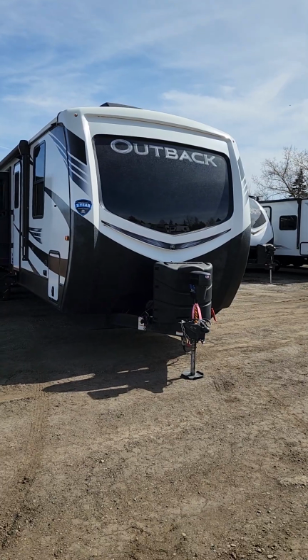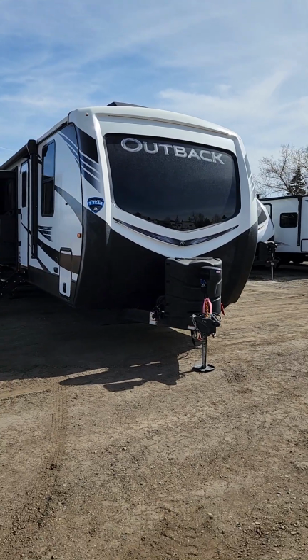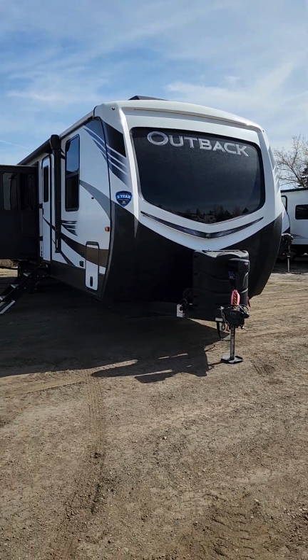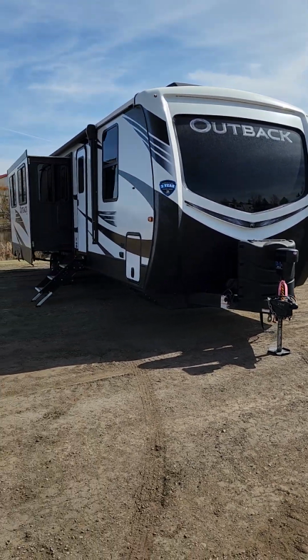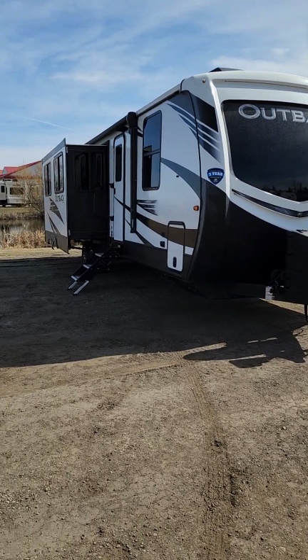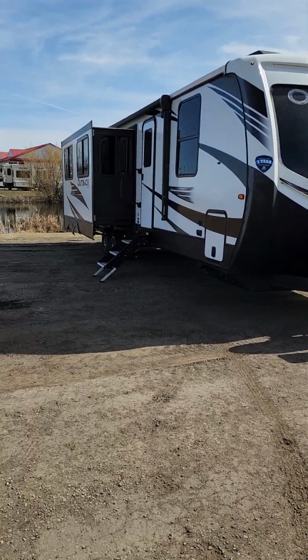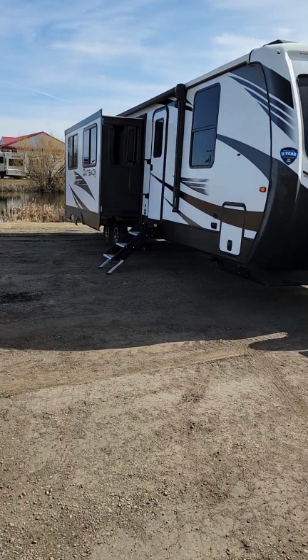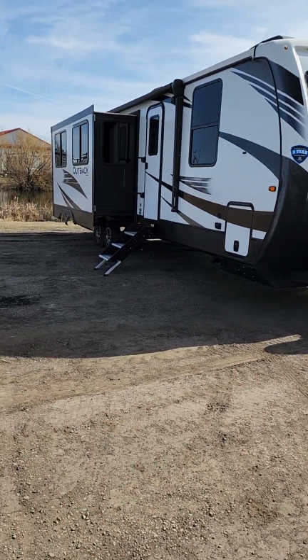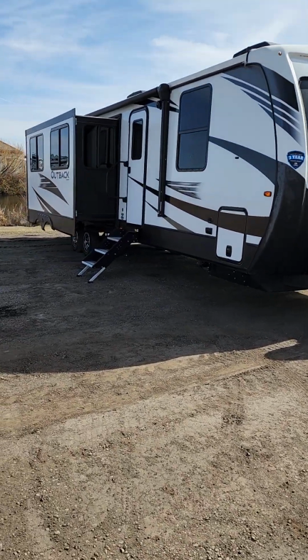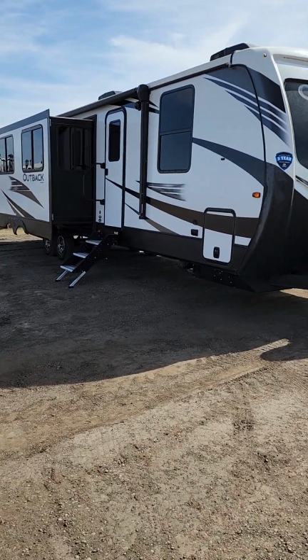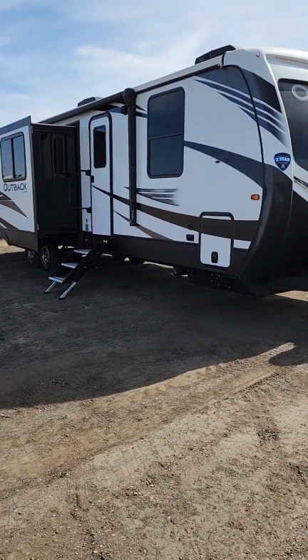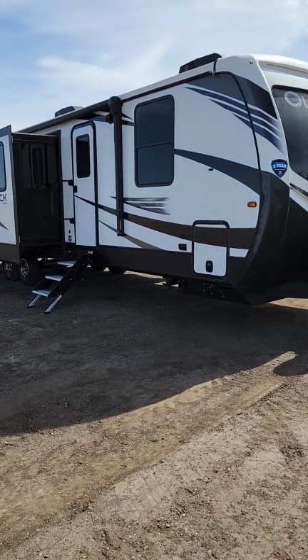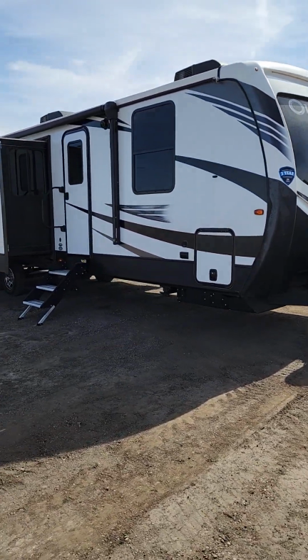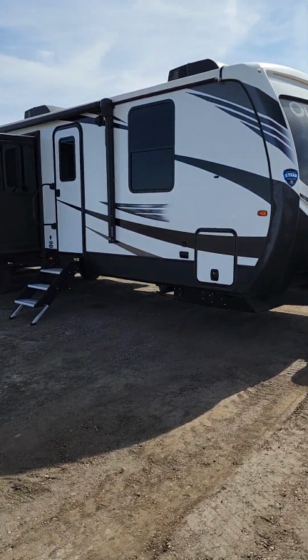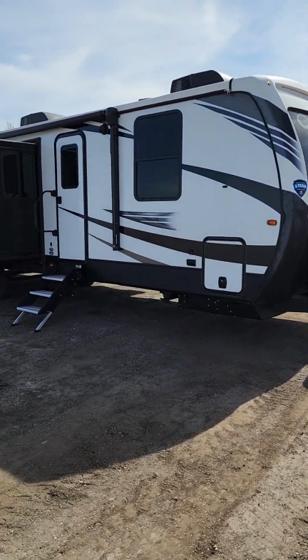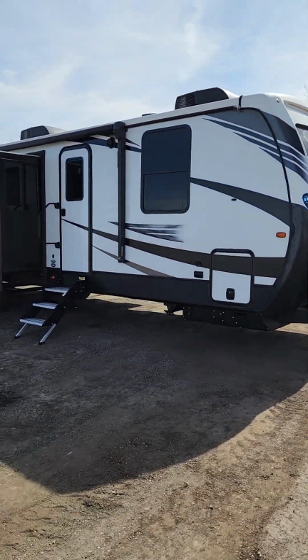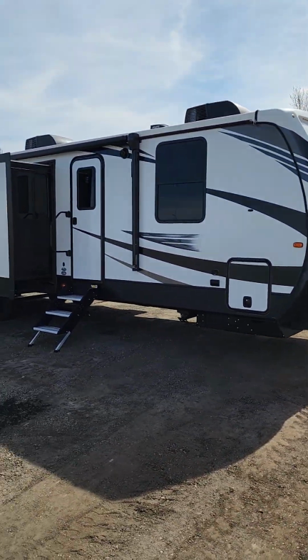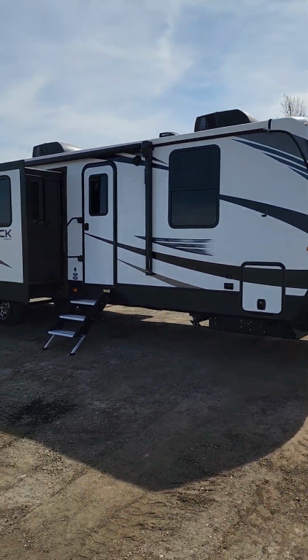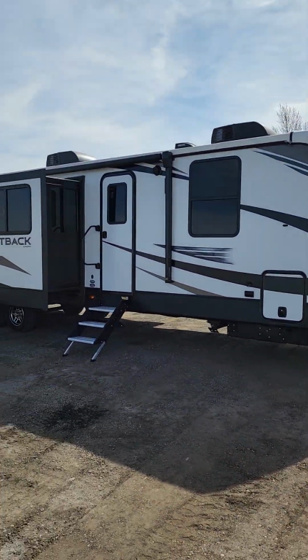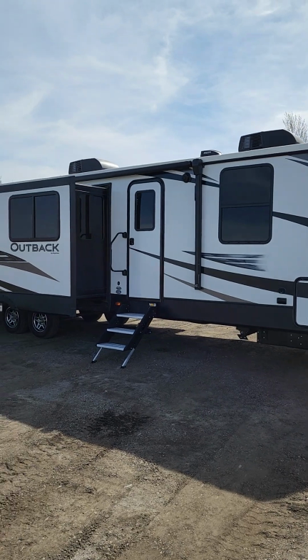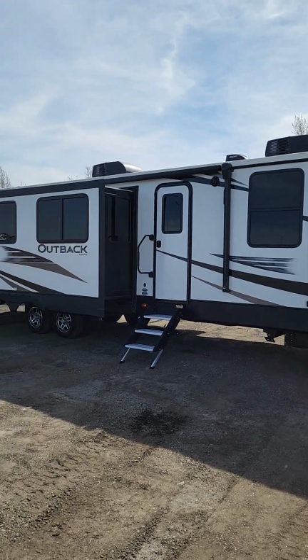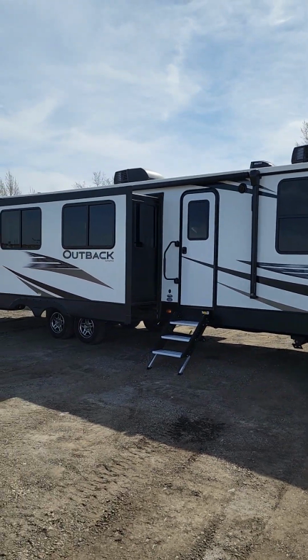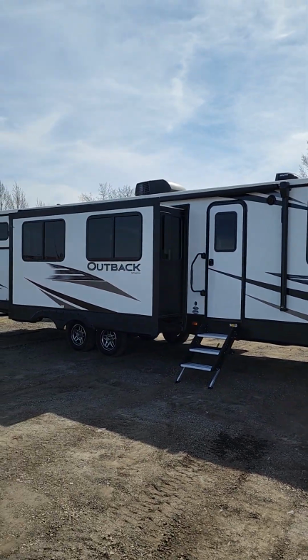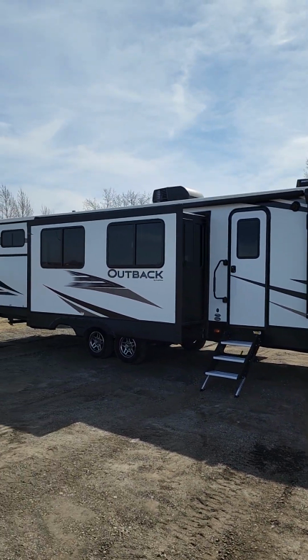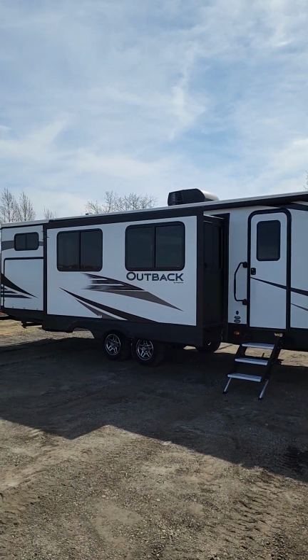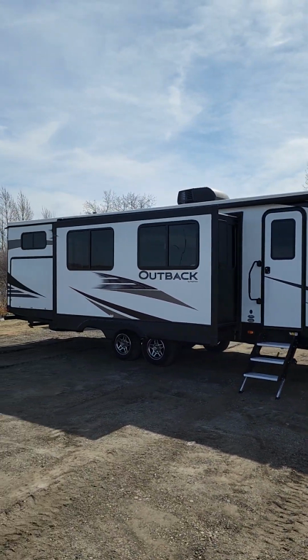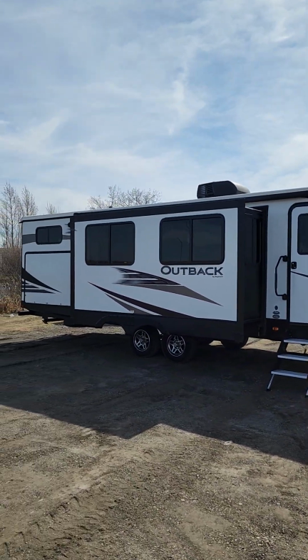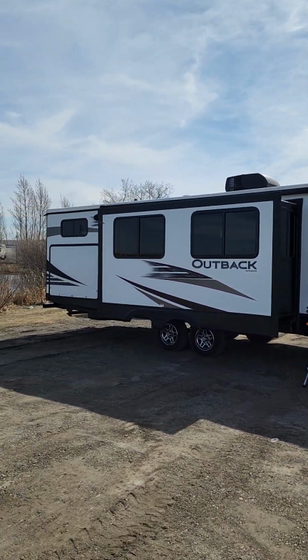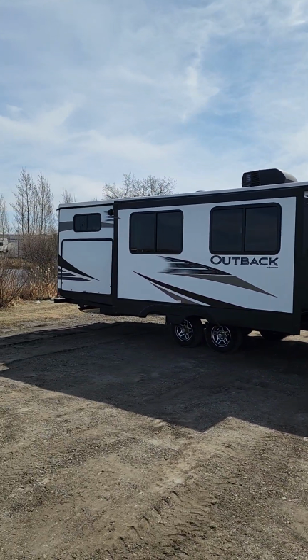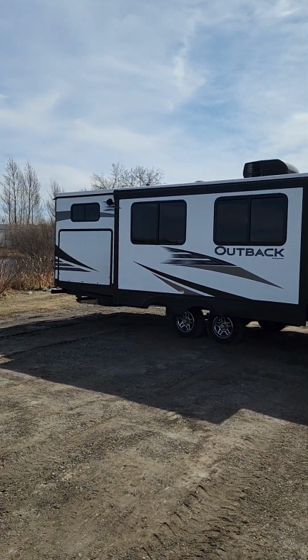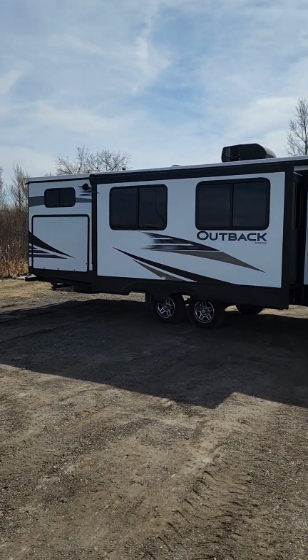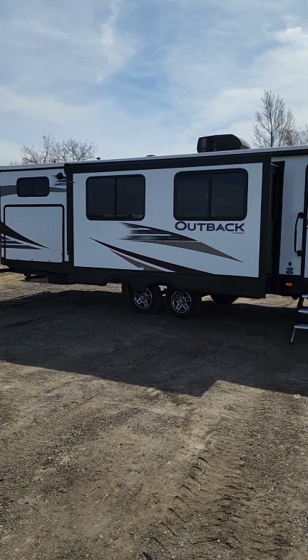This is definitely one amazing unit here. Give me a shout, let me know what you think. We can get you in here to take a look in person and get you taking this home before the camping season really starts. All right, I'll talk to you soon.